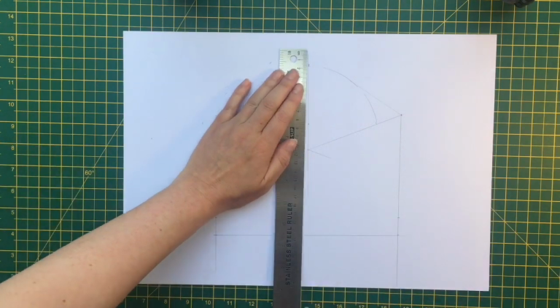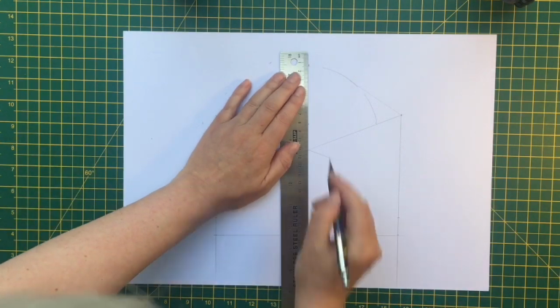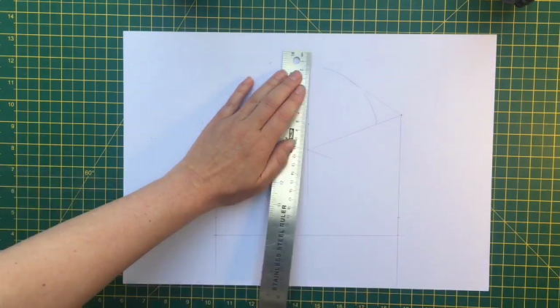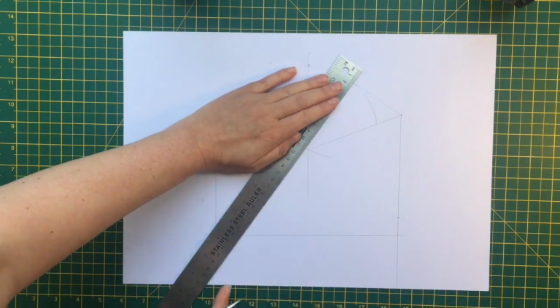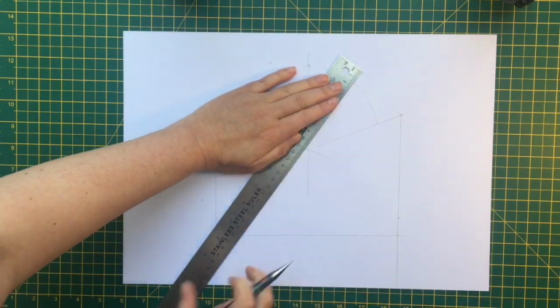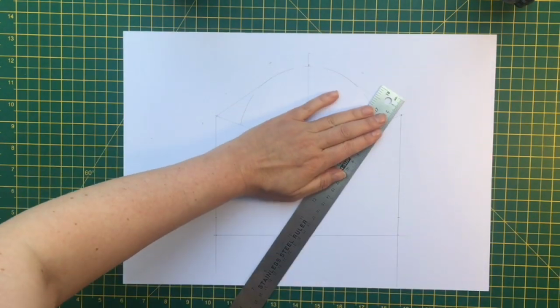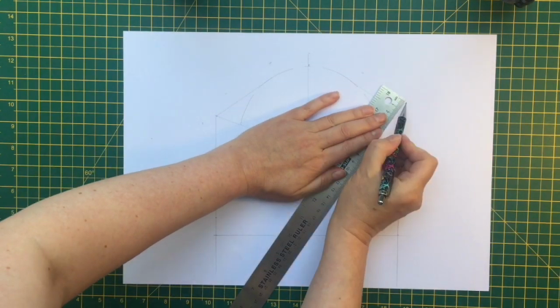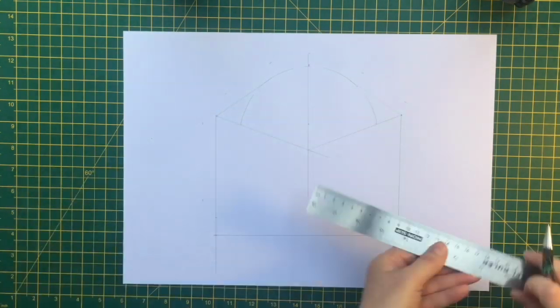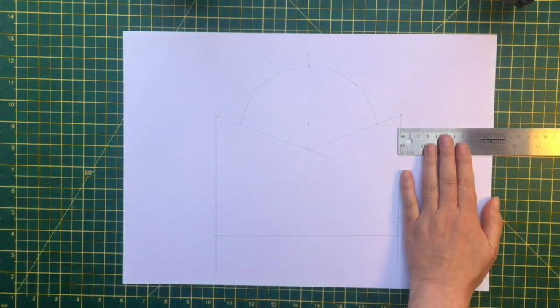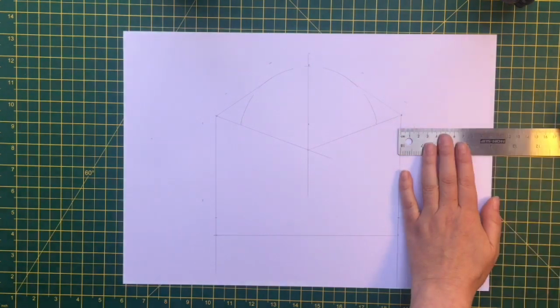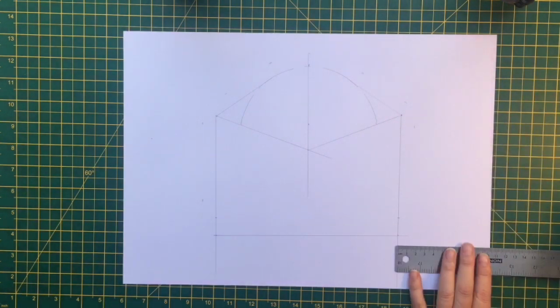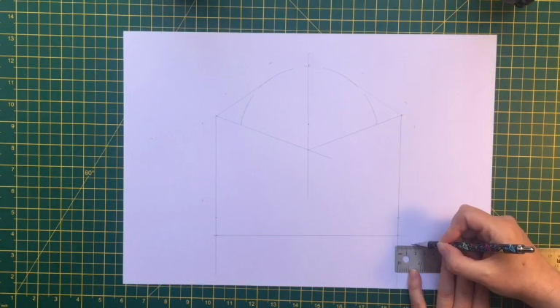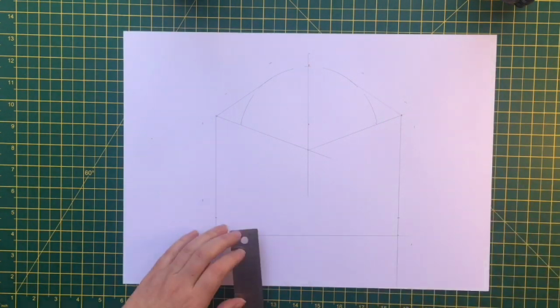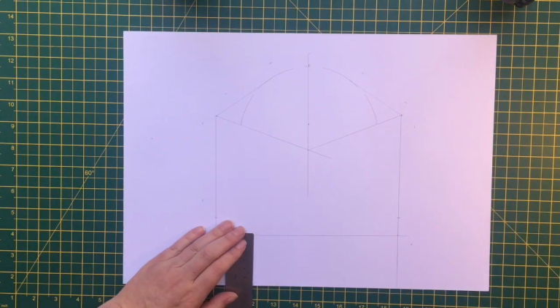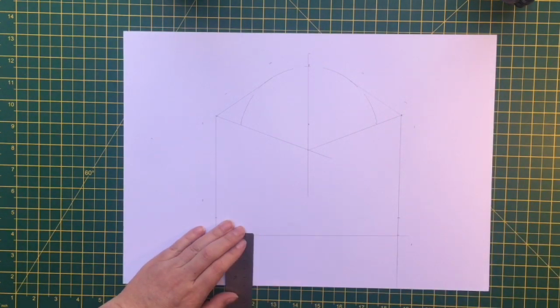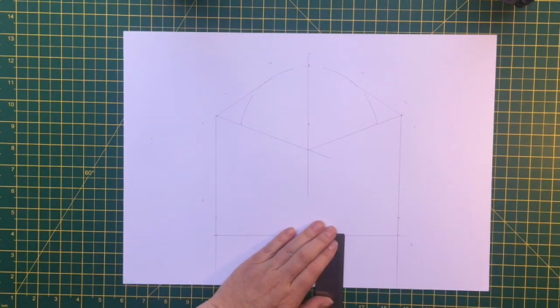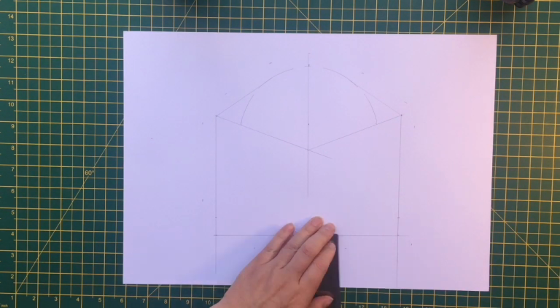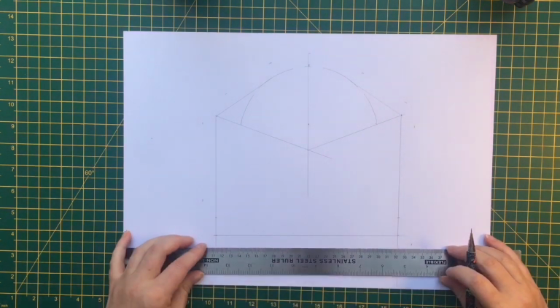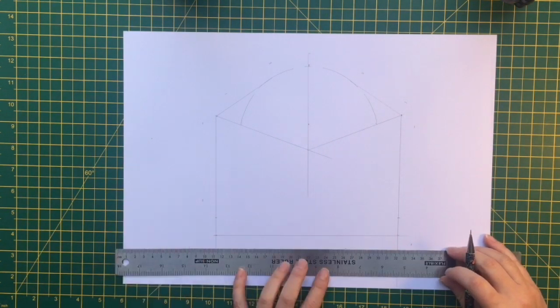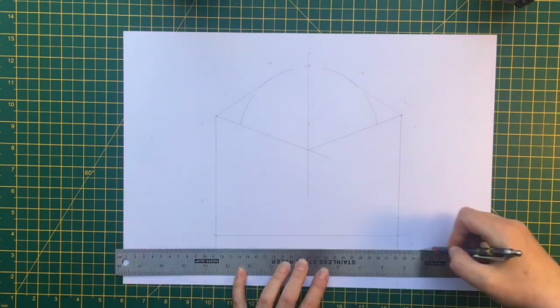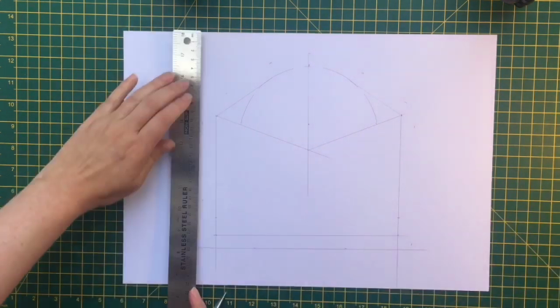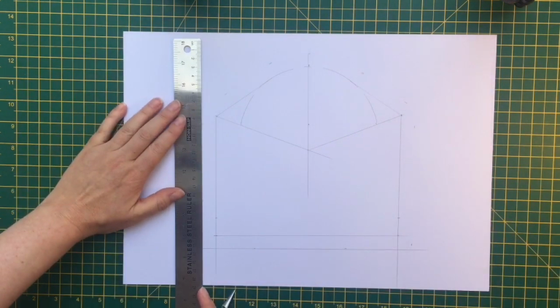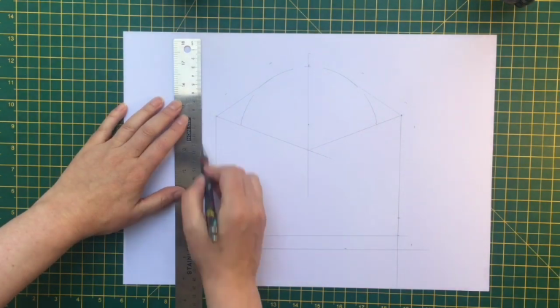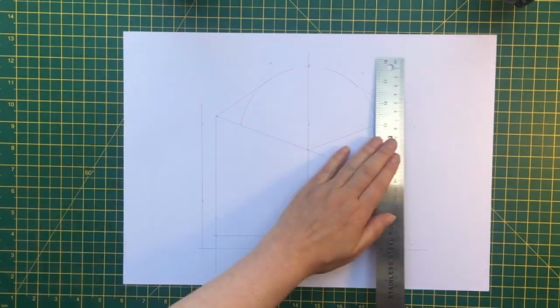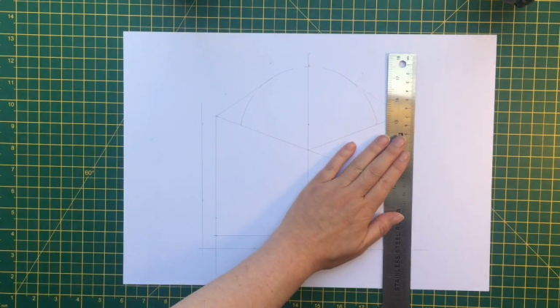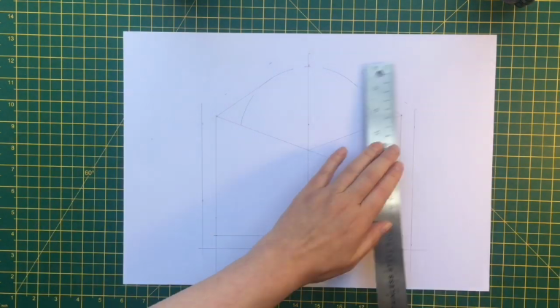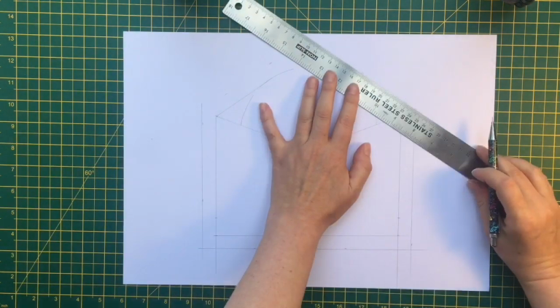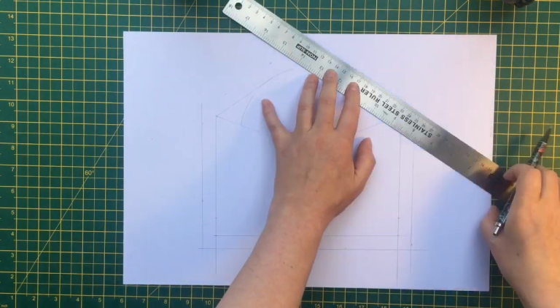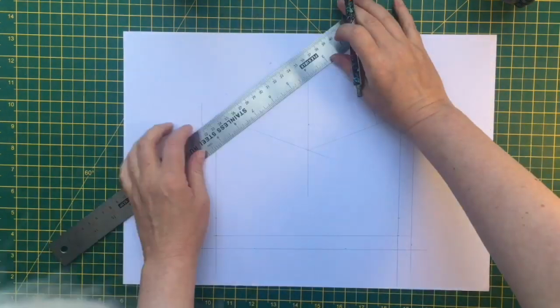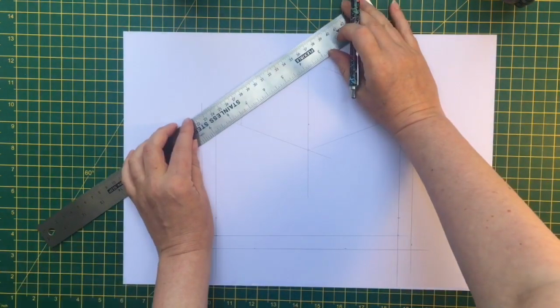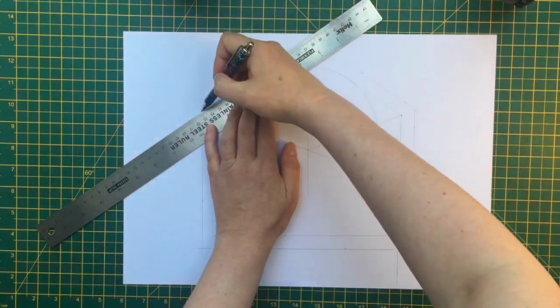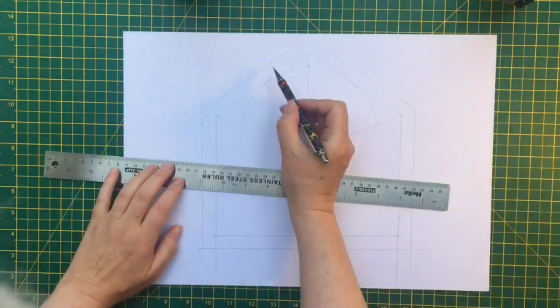All I'm doing here is marking on the seam allowance. I'm using a centimetre and a half seam allowance, so I'm just marking that all the way around and then I can cut the pattern out.